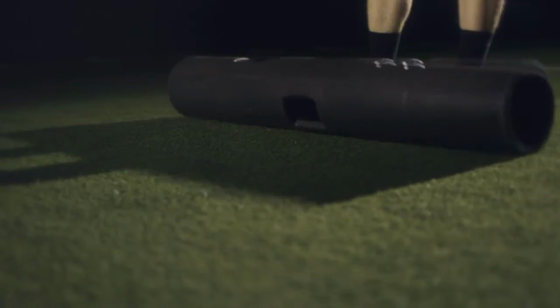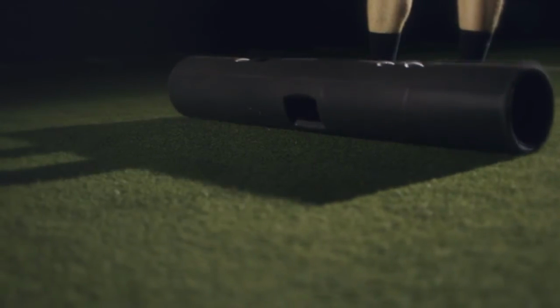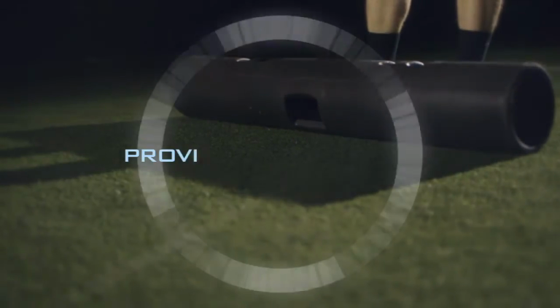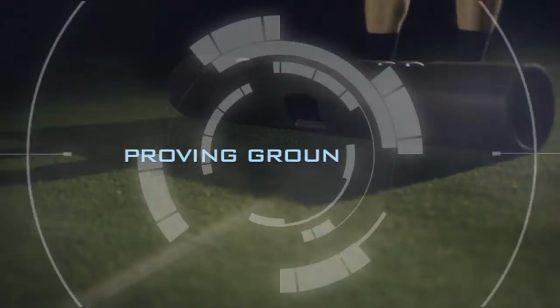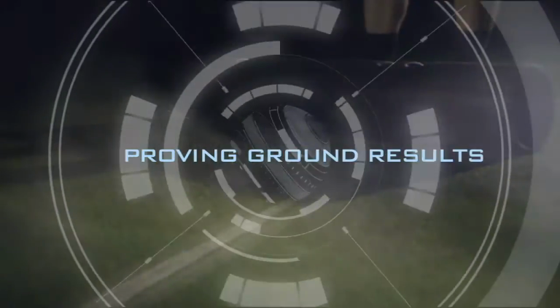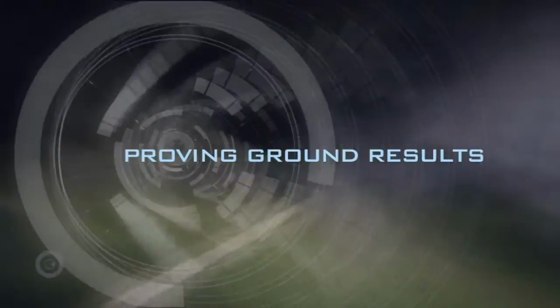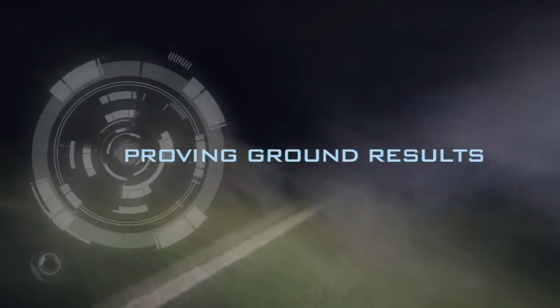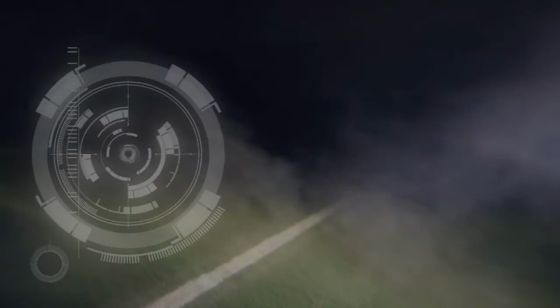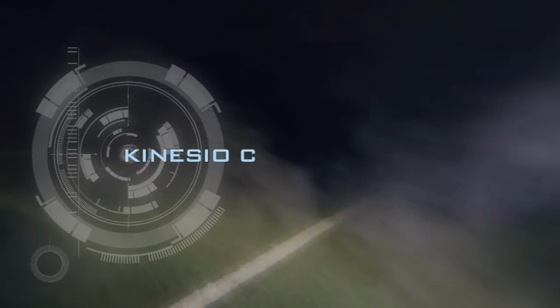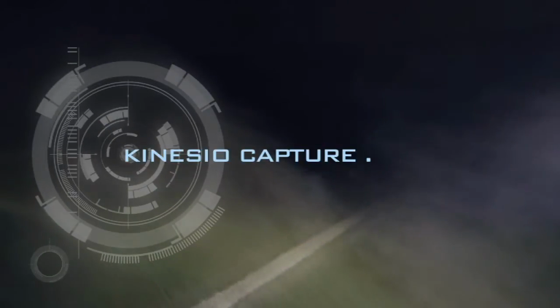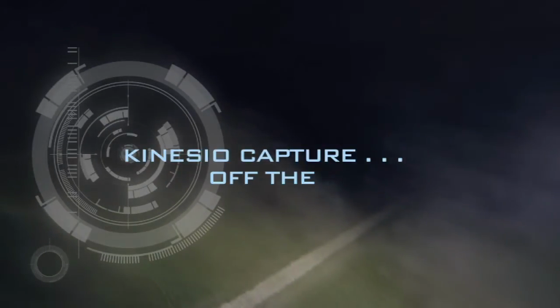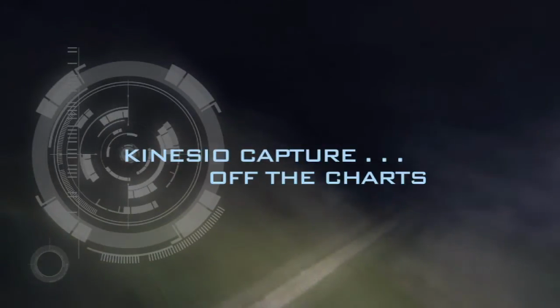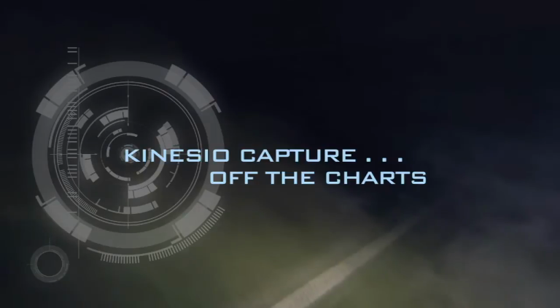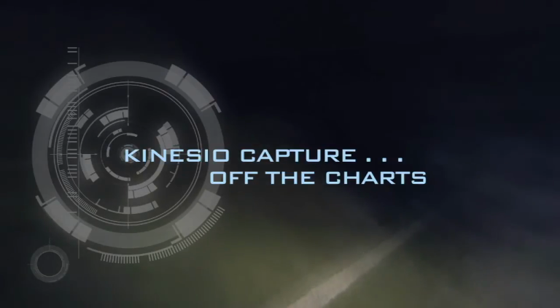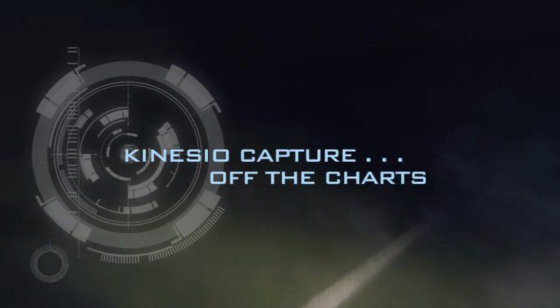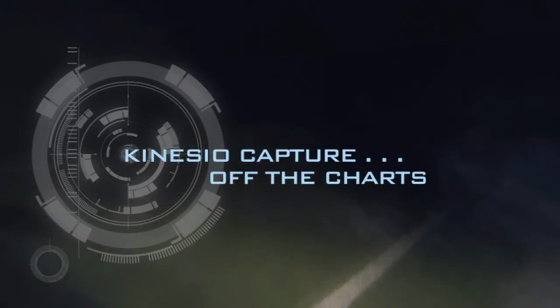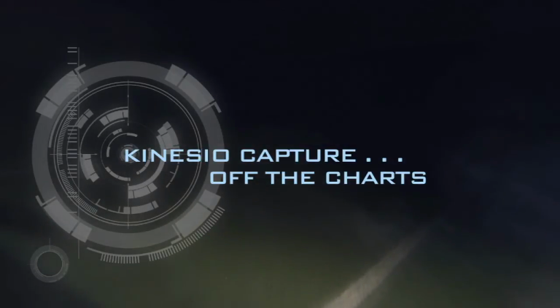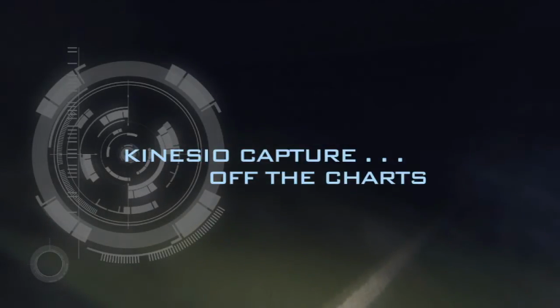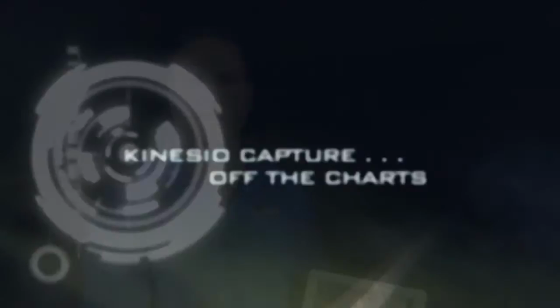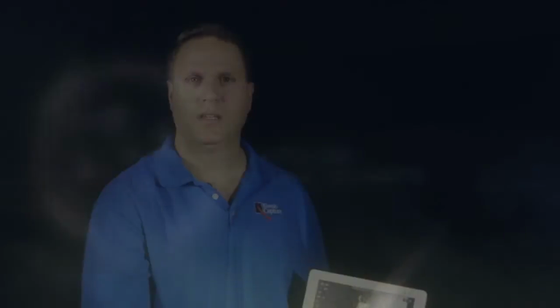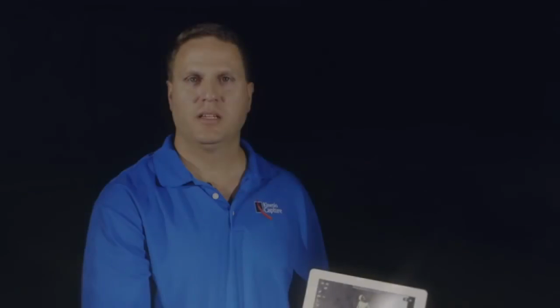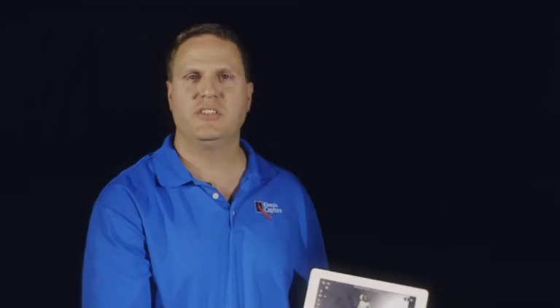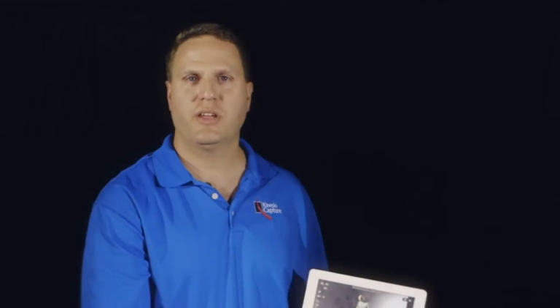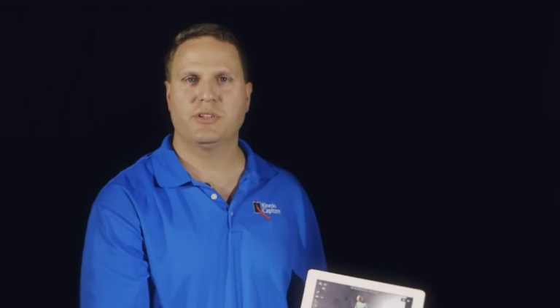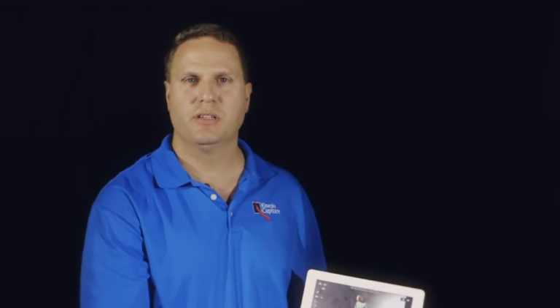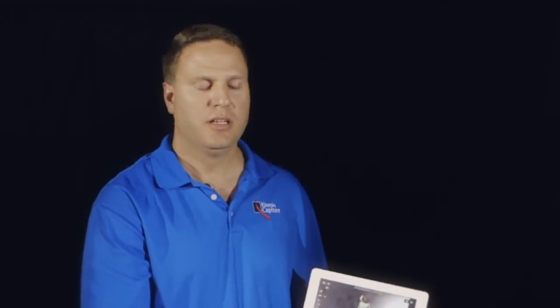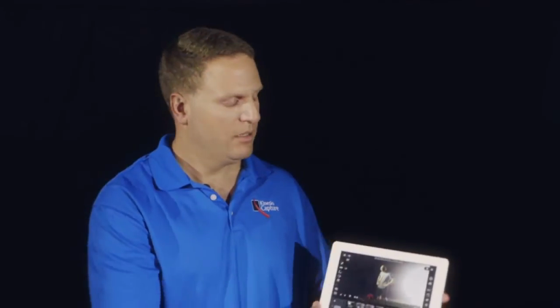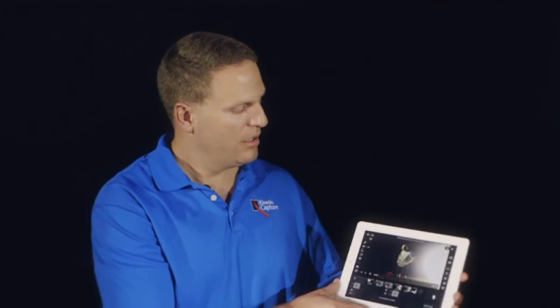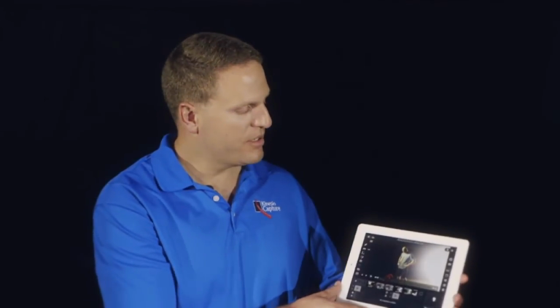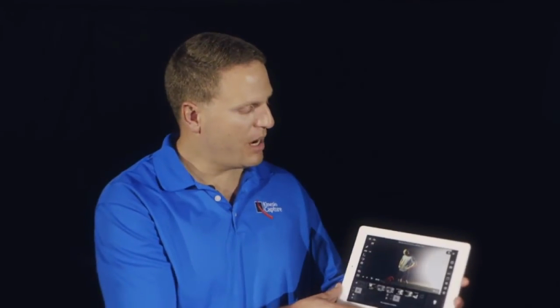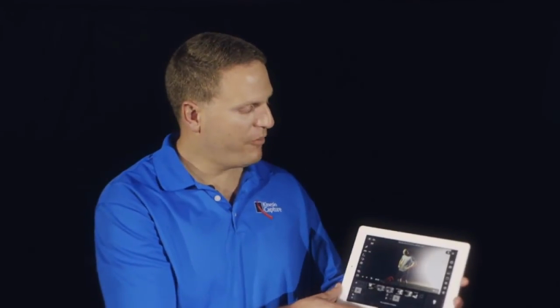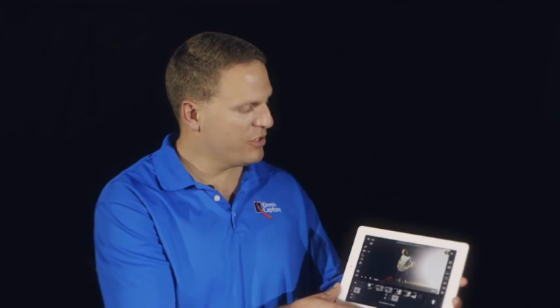Proving ground results: Kinesia Capture — off the charts. Kinesia Capture. Designed by professionals, for professionals.